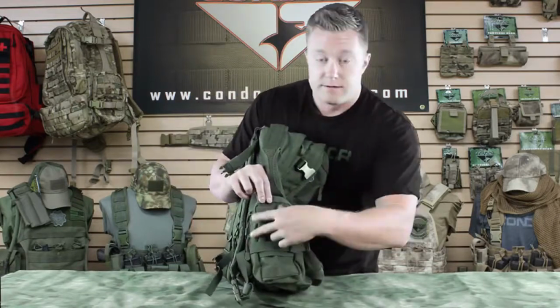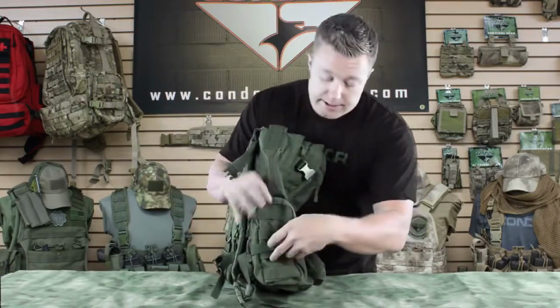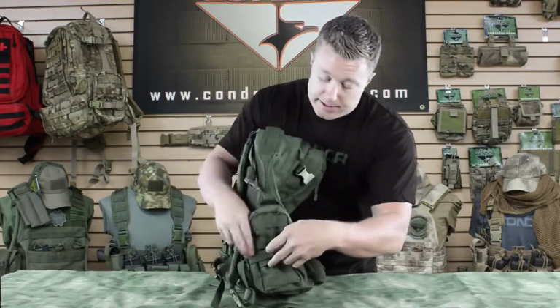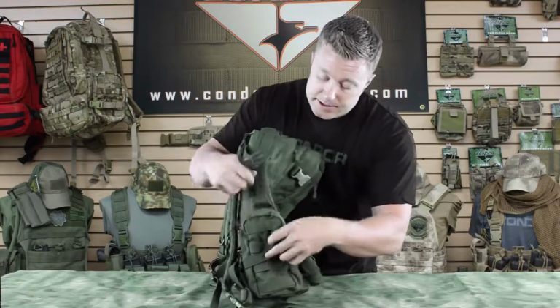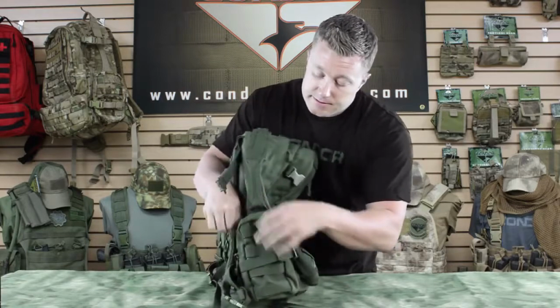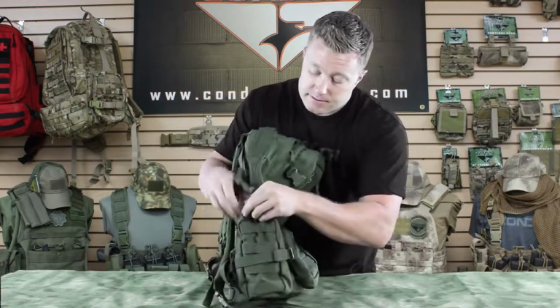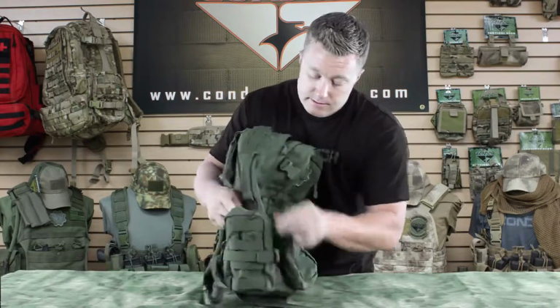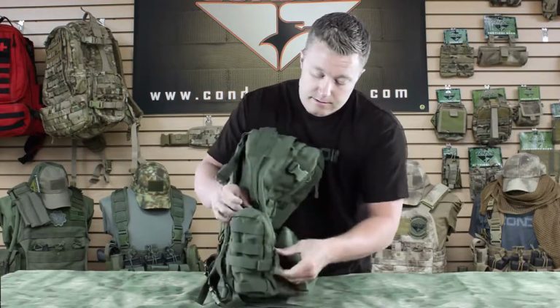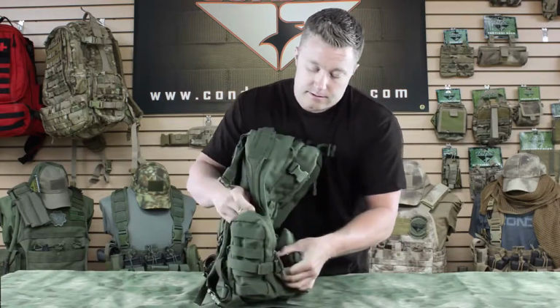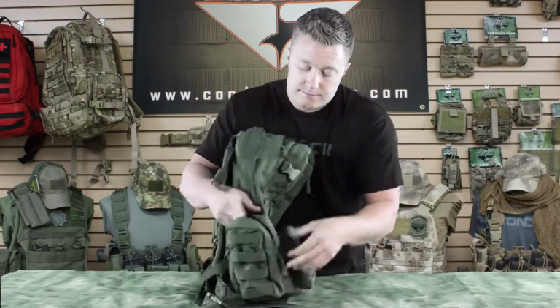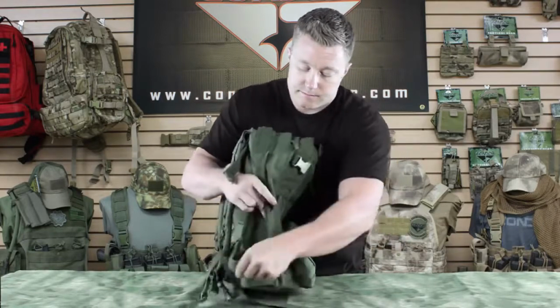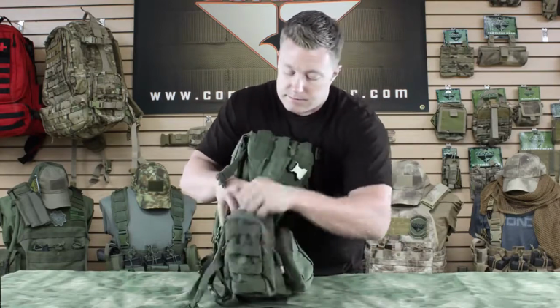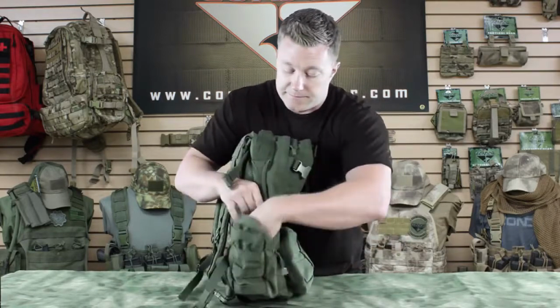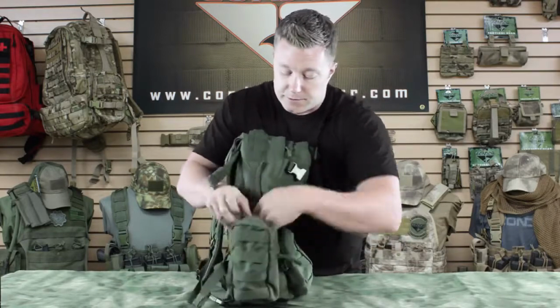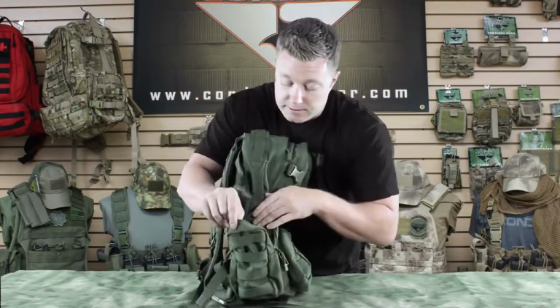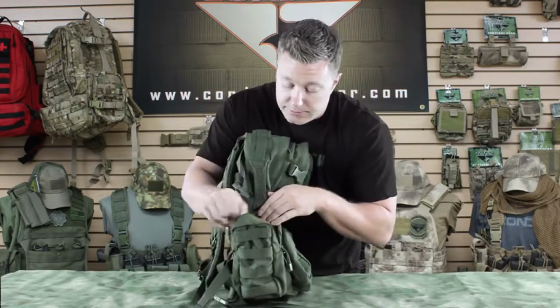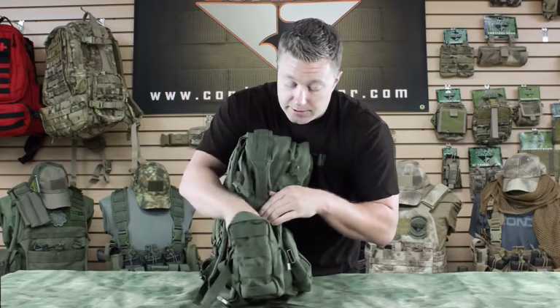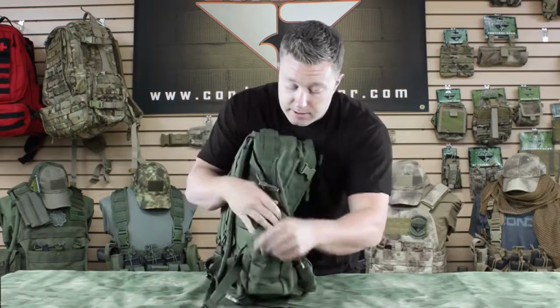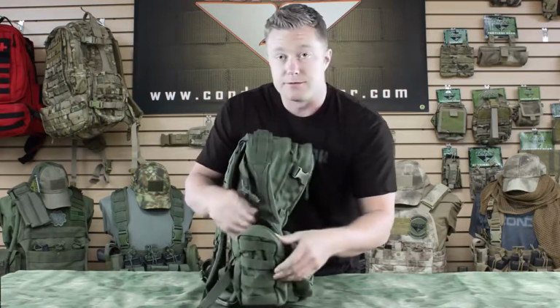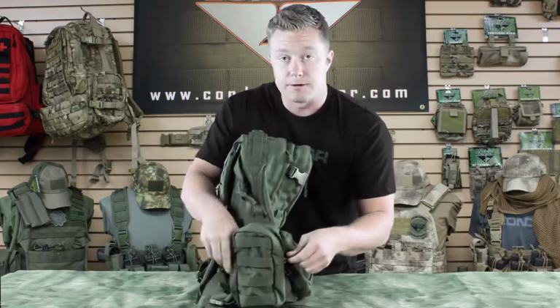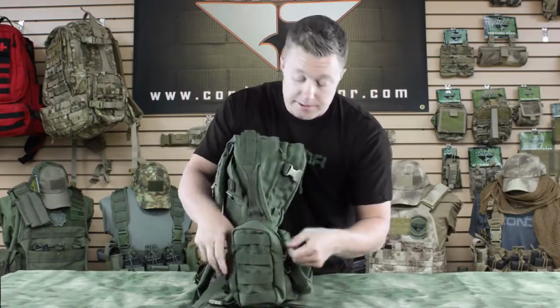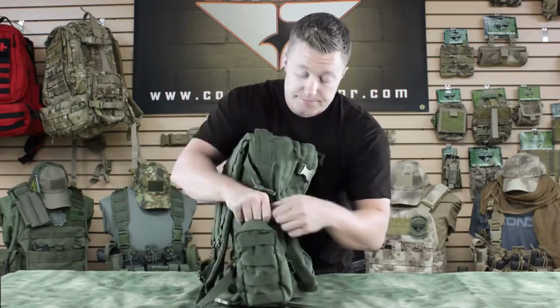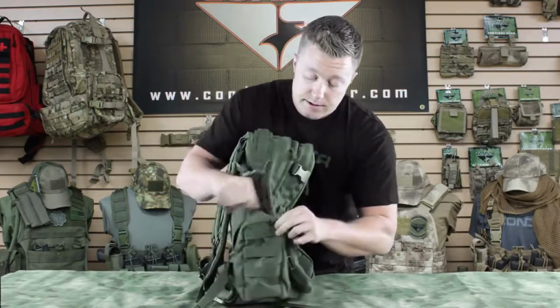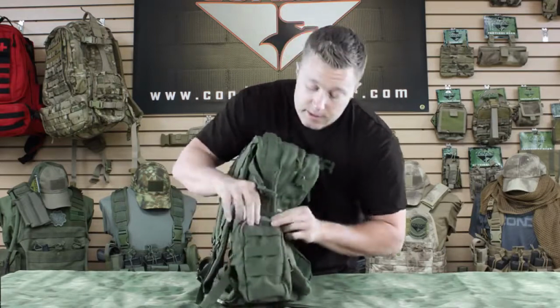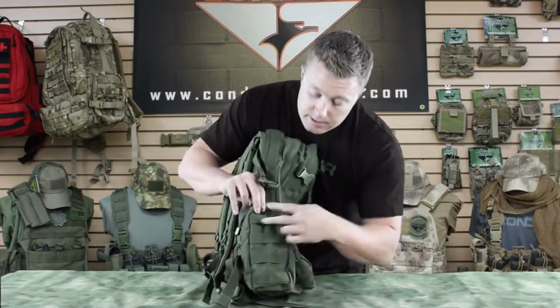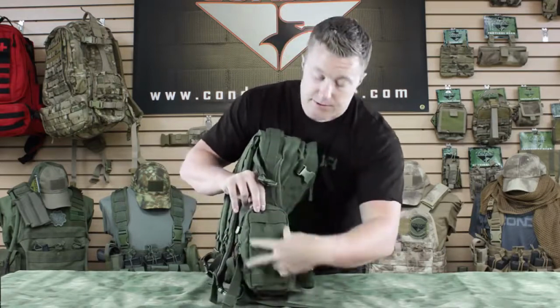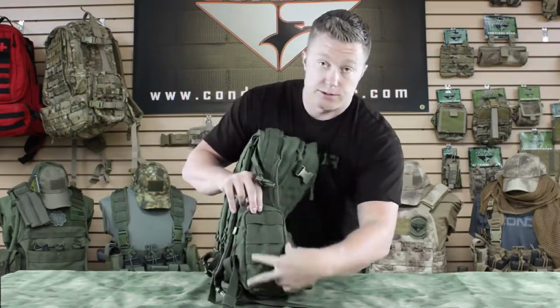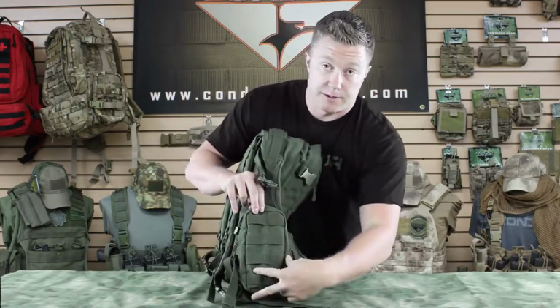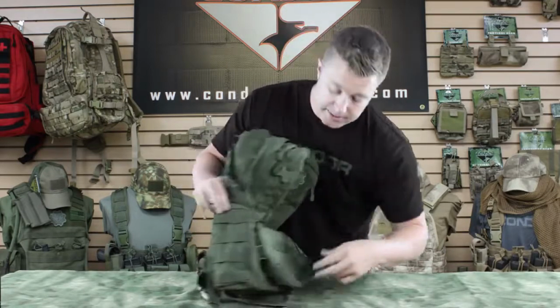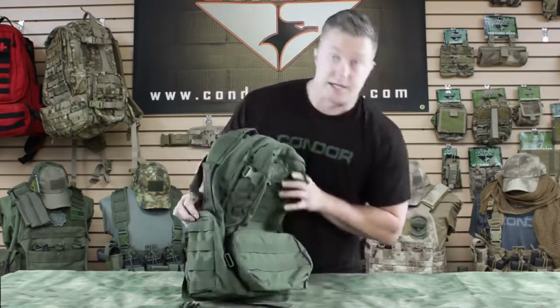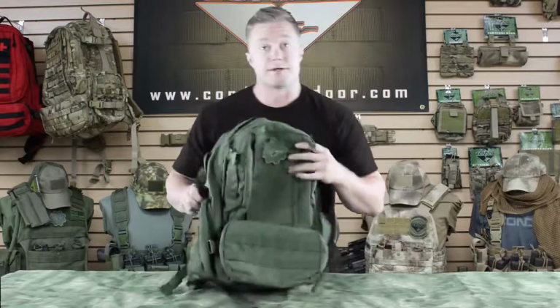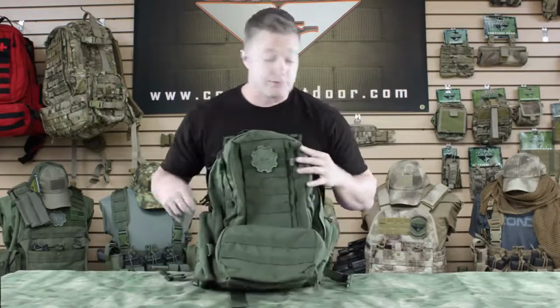In front of this you can also see there's webbing going all along across there. We've also got these side pockets — perfect for storing and separating gear, or throwing a water bottle in there. We've also got extra webbing on the side where you can attach any other kind of pouch.